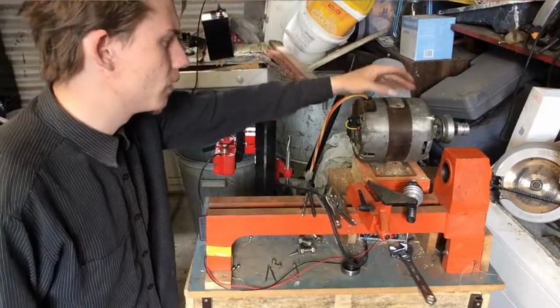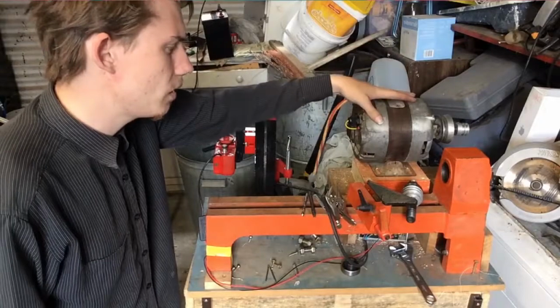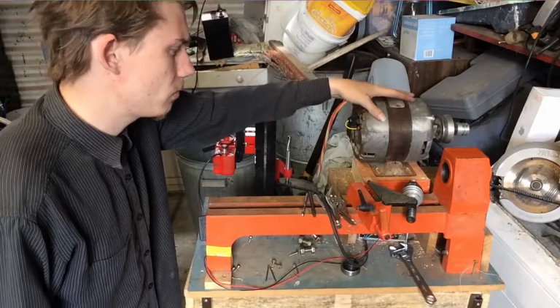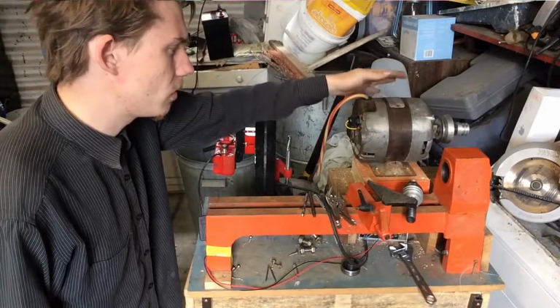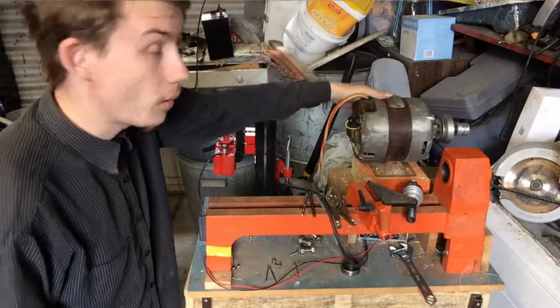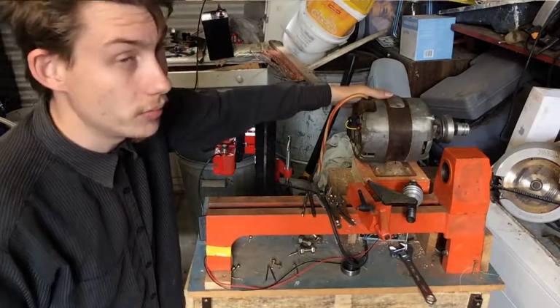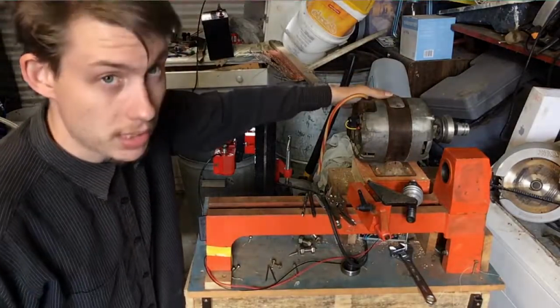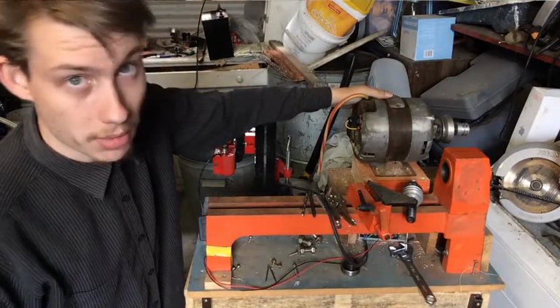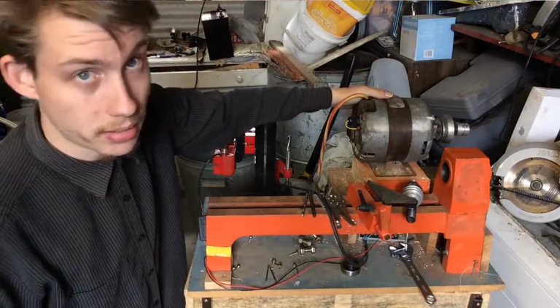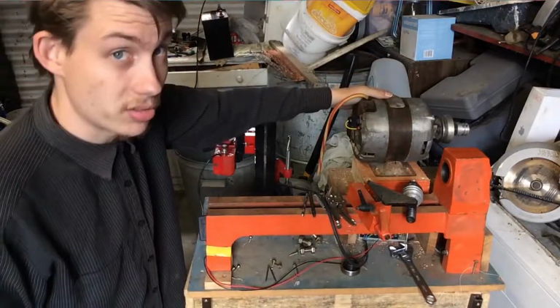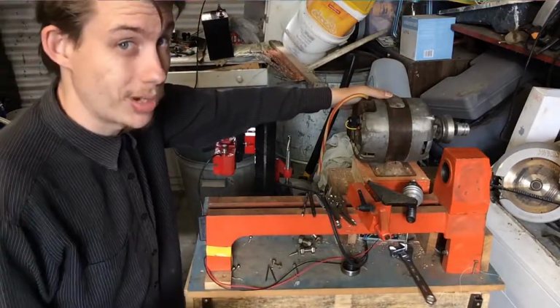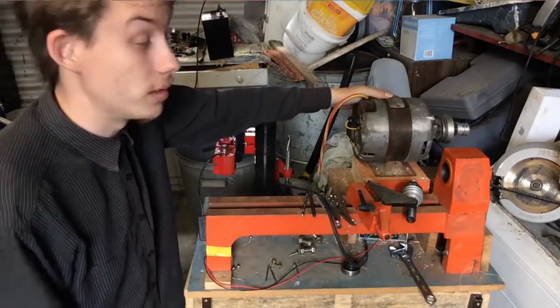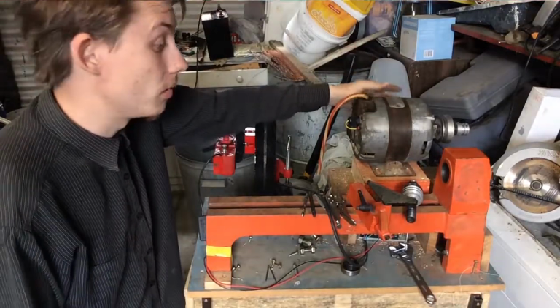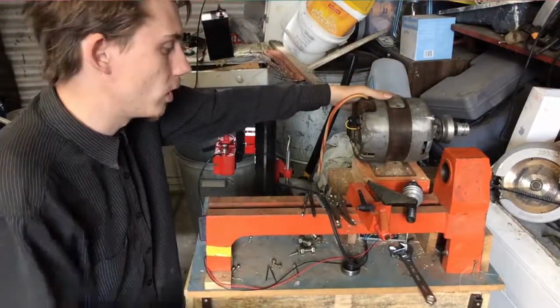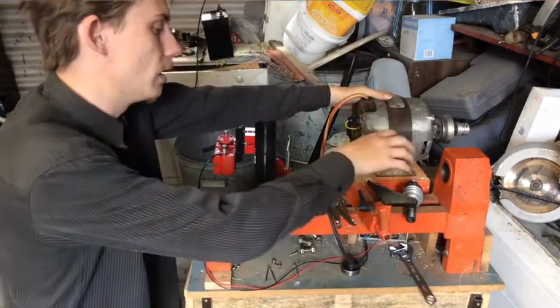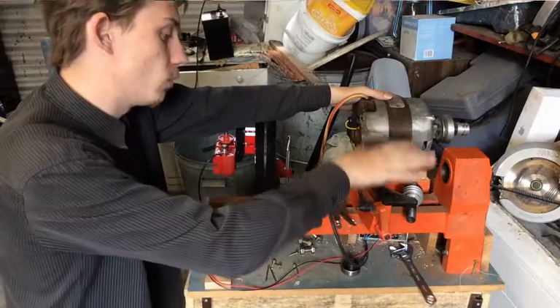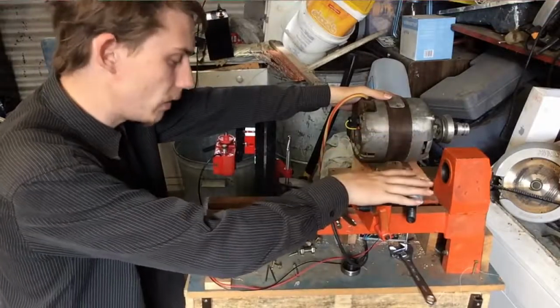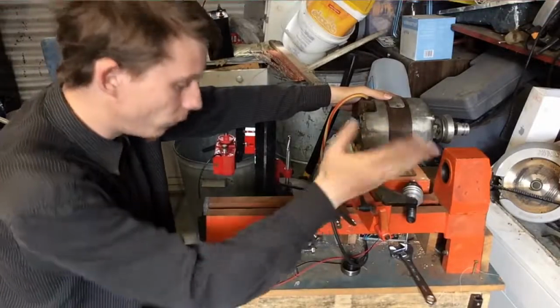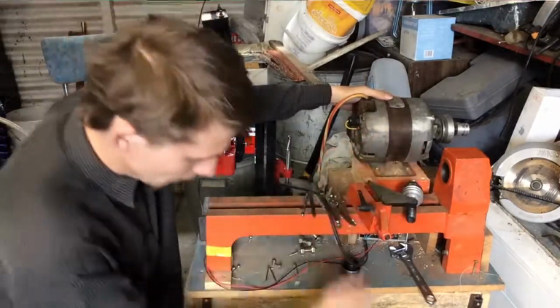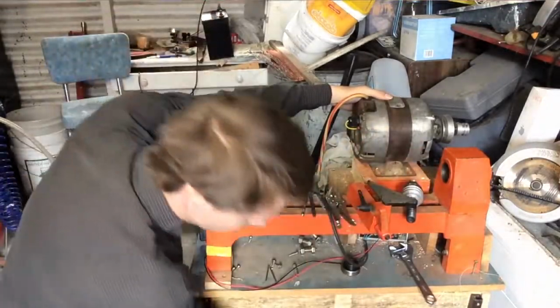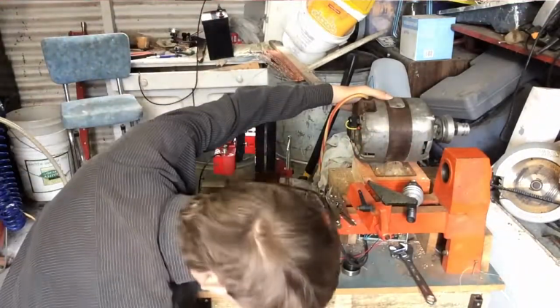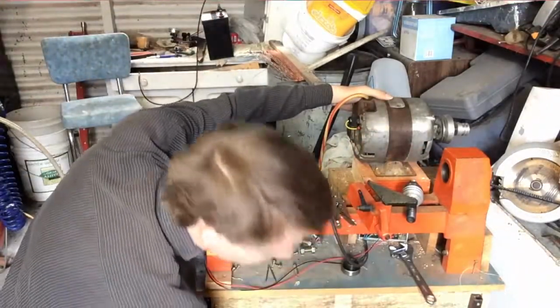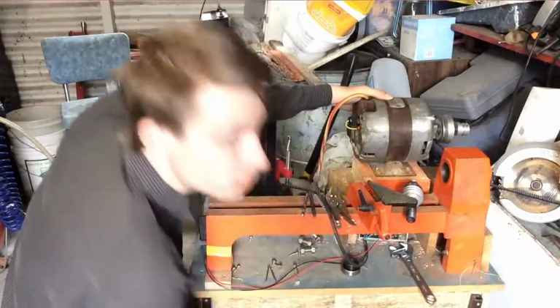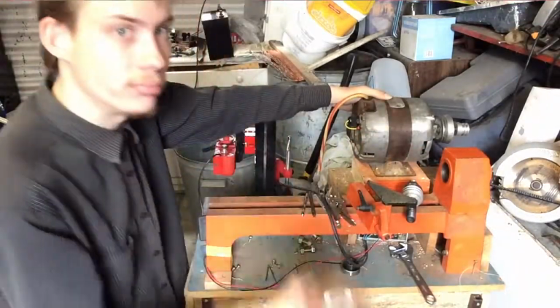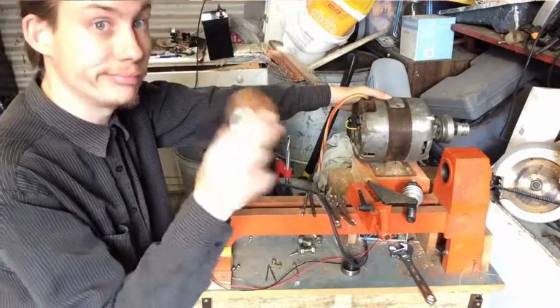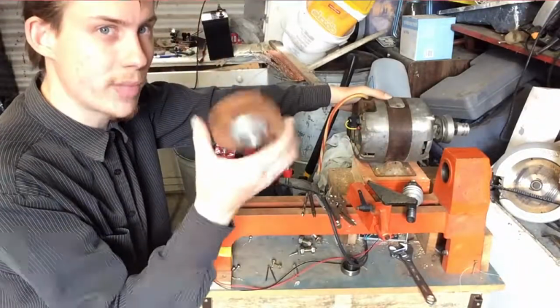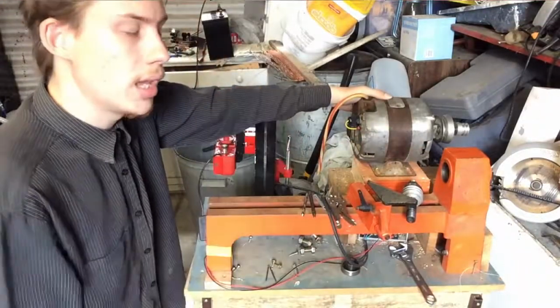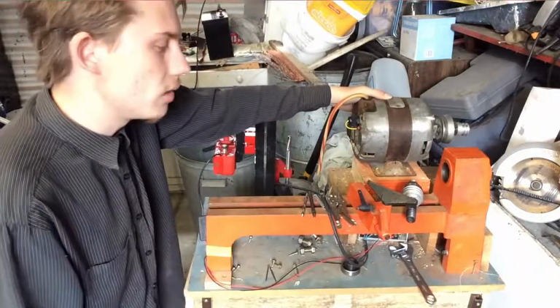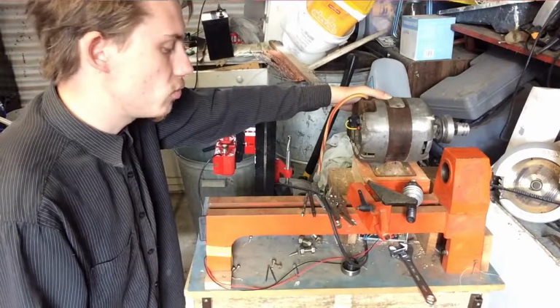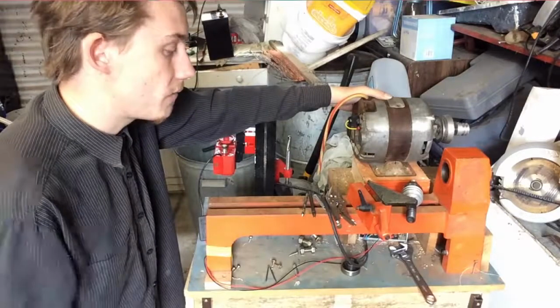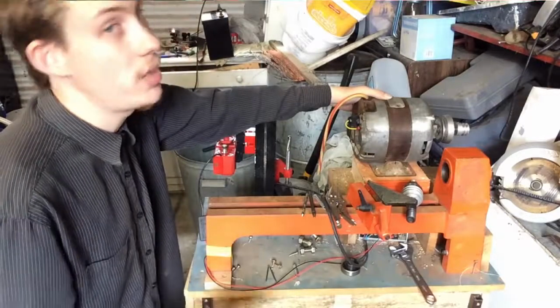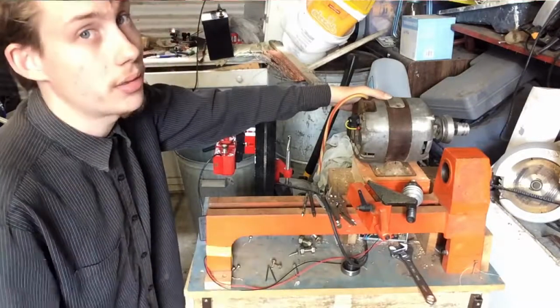Today is part one of a many, many parts series. I'm actually not sure how many parts it's going to be, turning this wood lathe — formally a wood lathe — into a functional metal lathe.